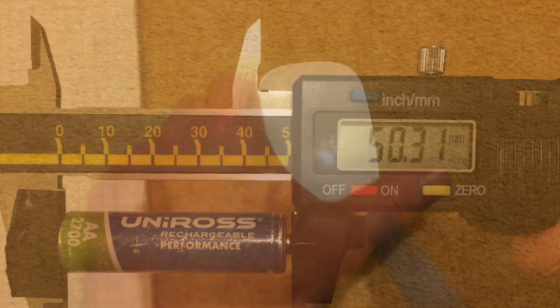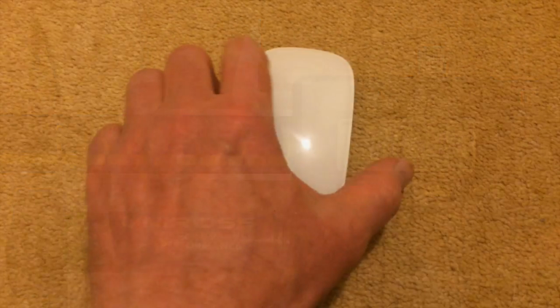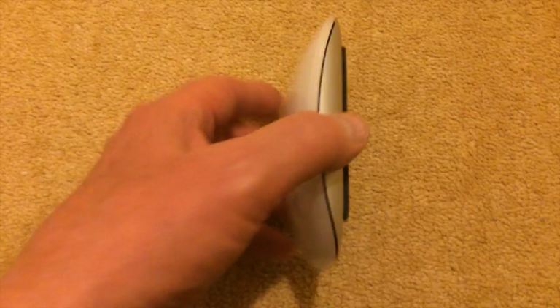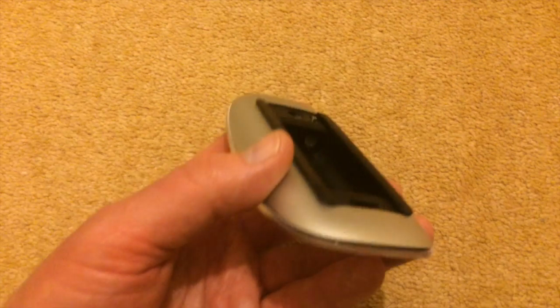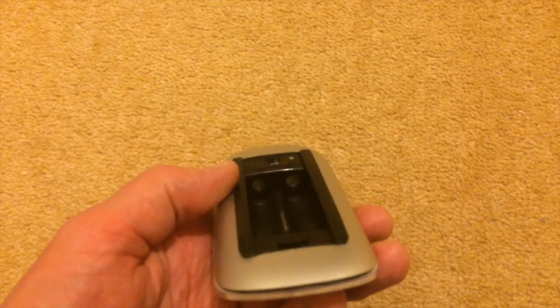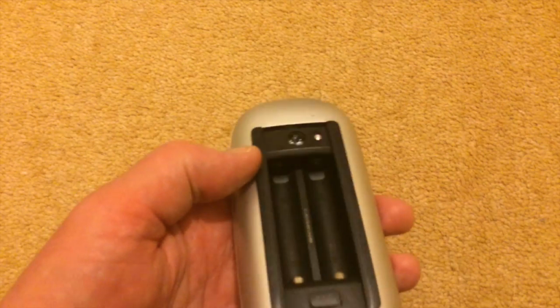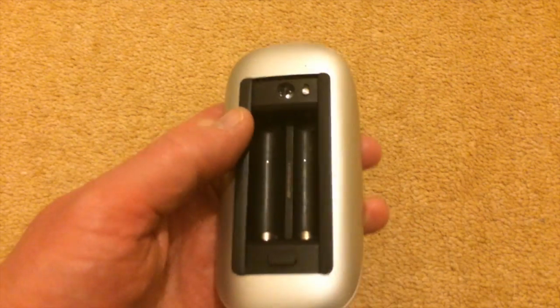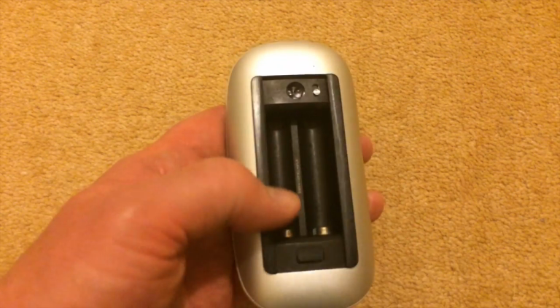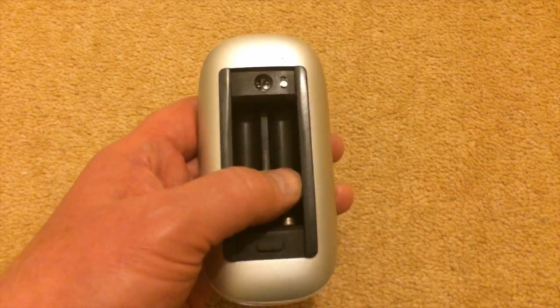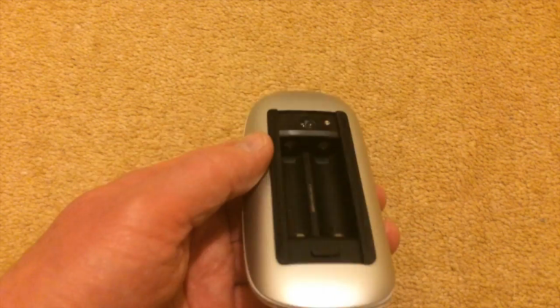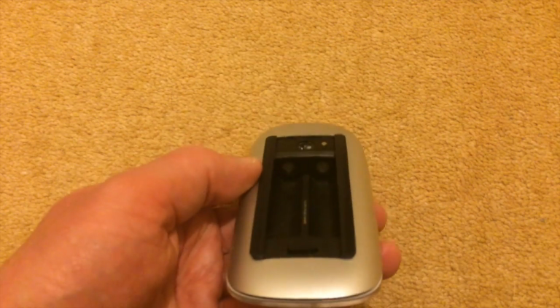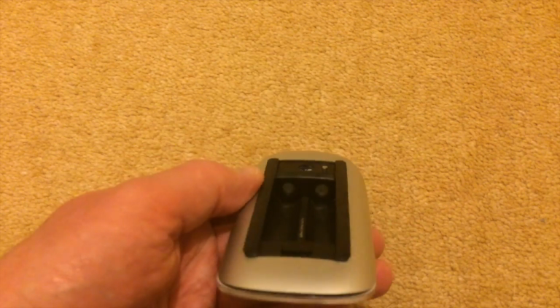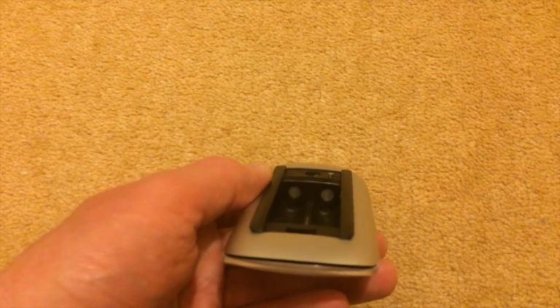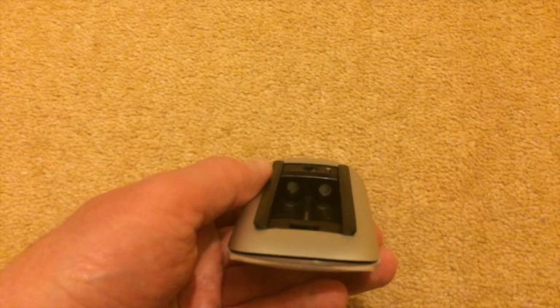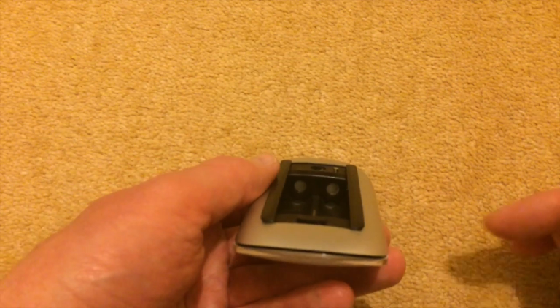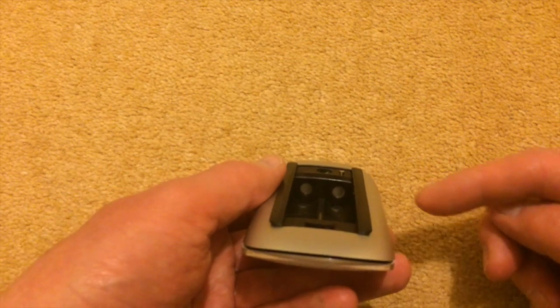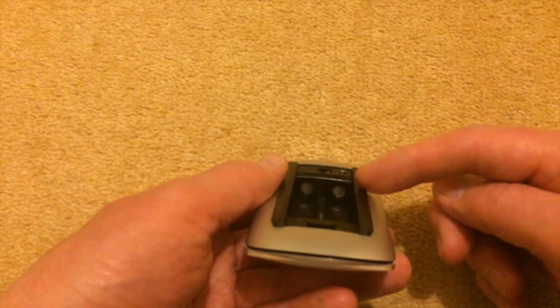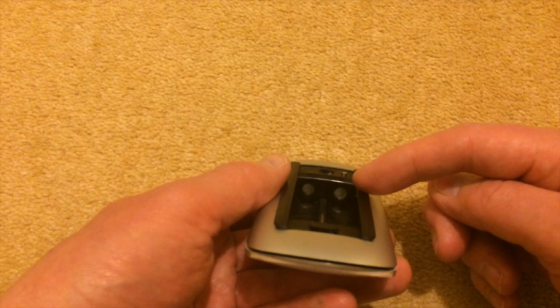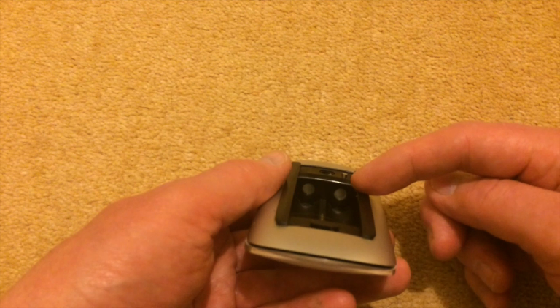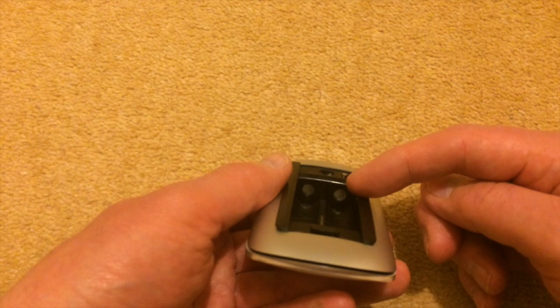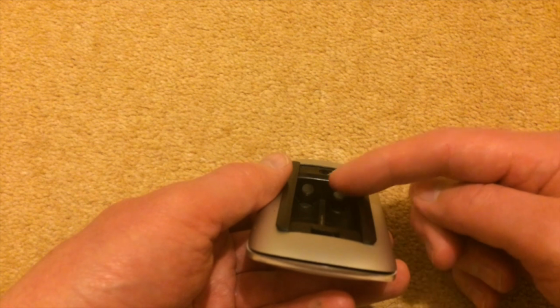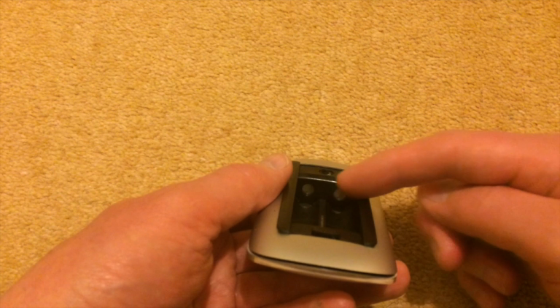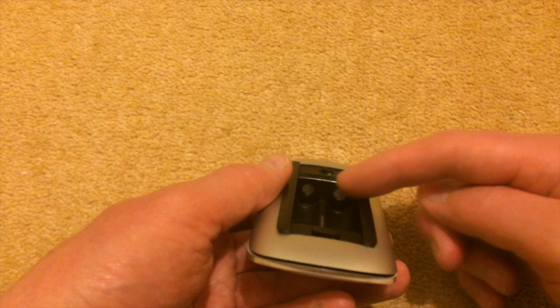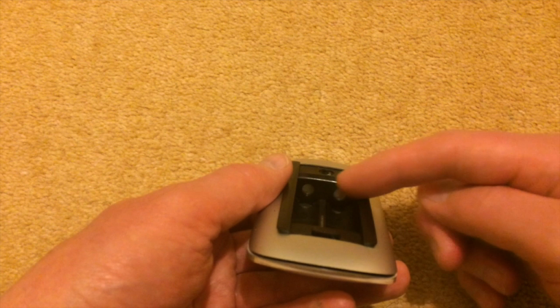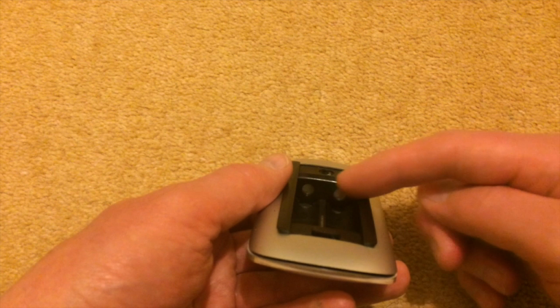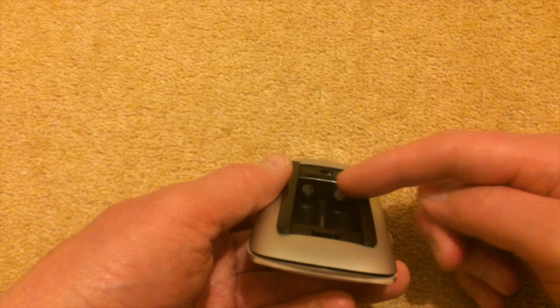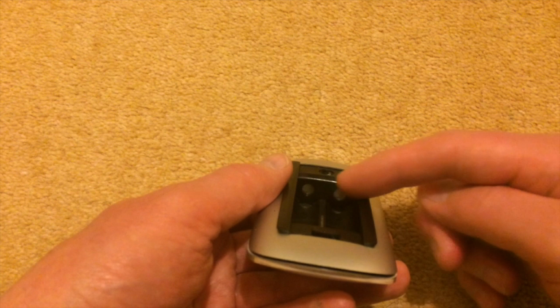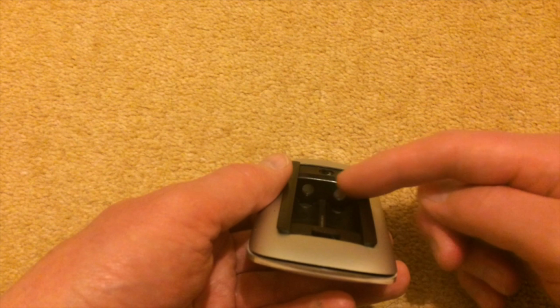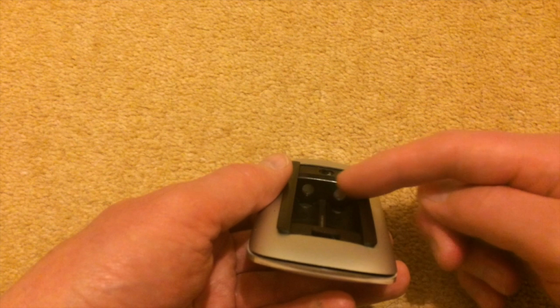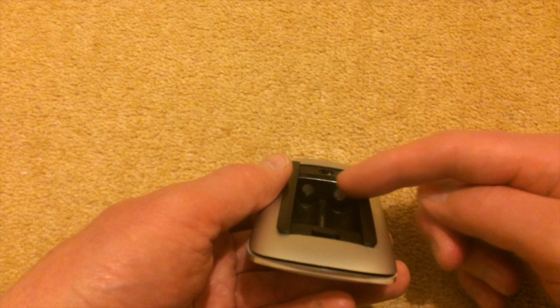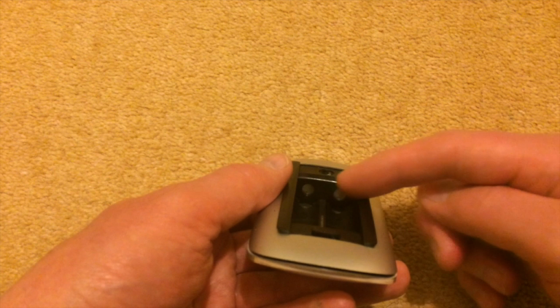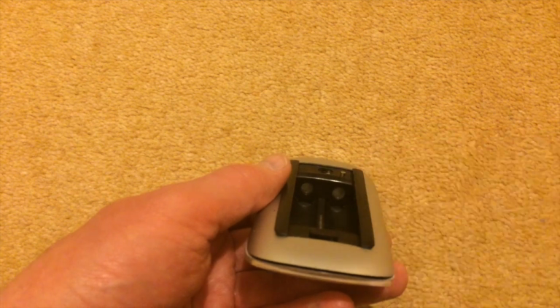One of the things that tipped me off to this problem was this piece of precision engineering, which is the Apple Mouse. As you can see, it takes two AA batteries and the positive tips go here.